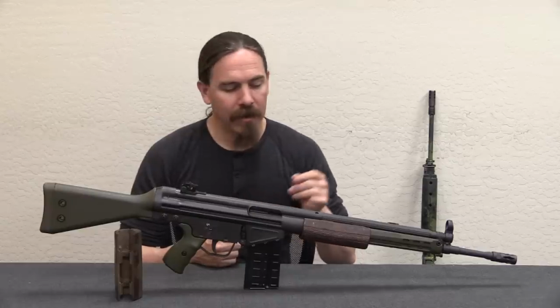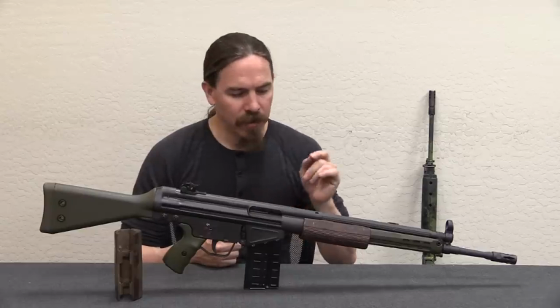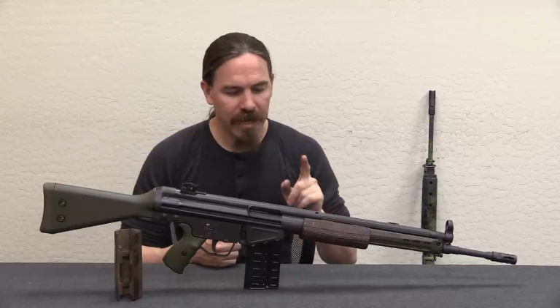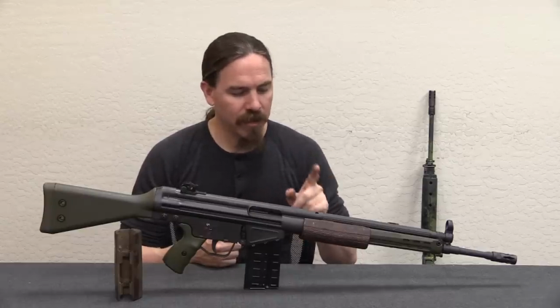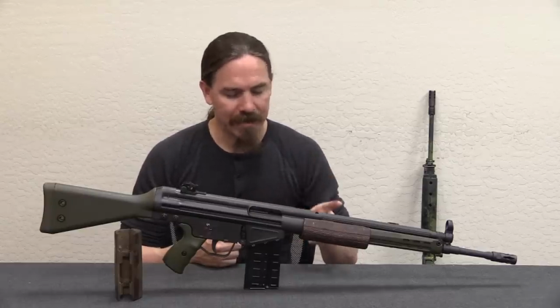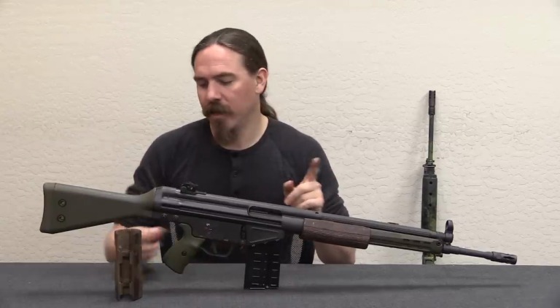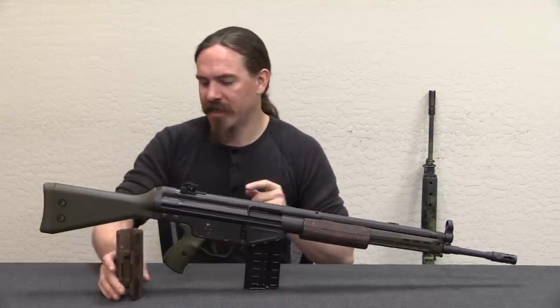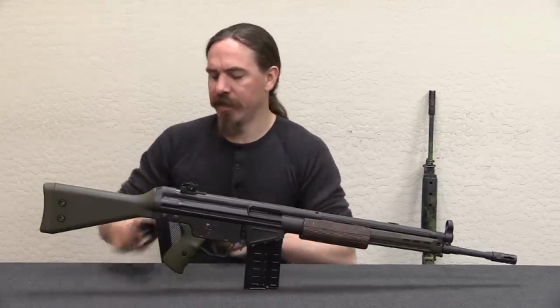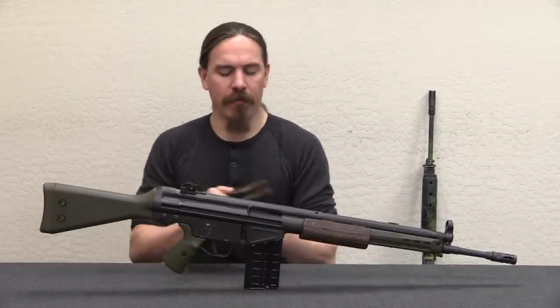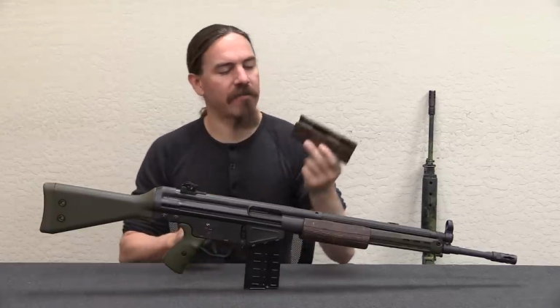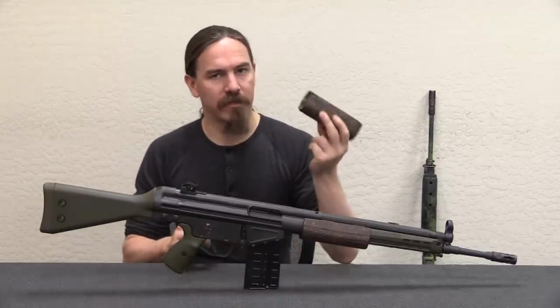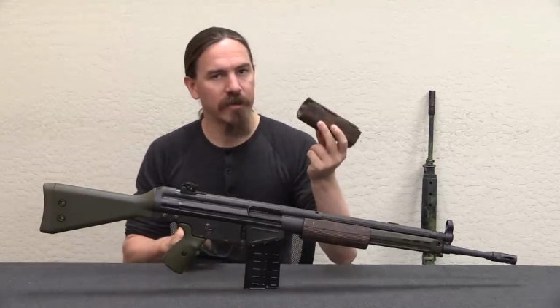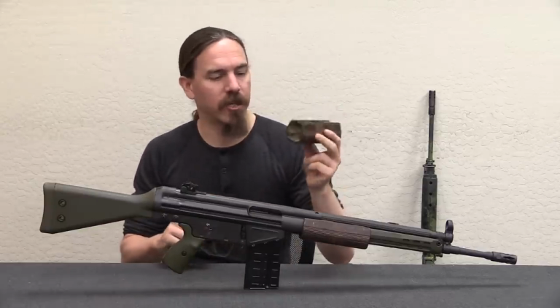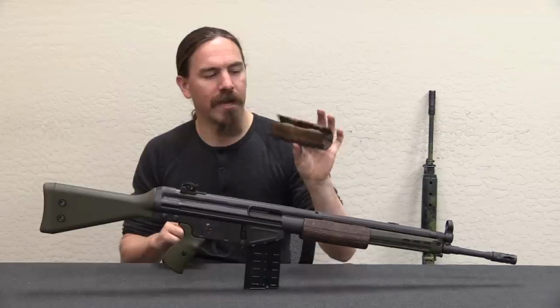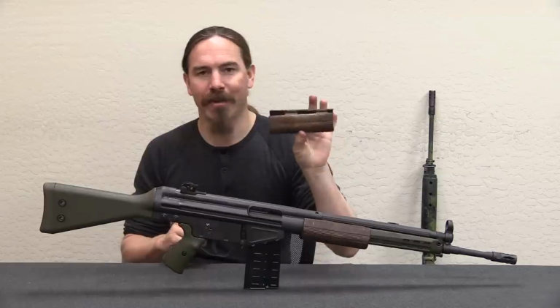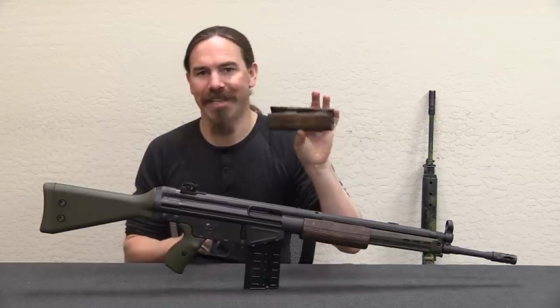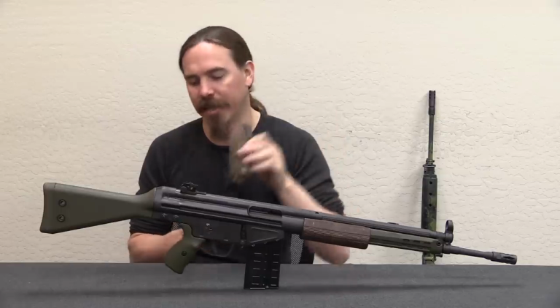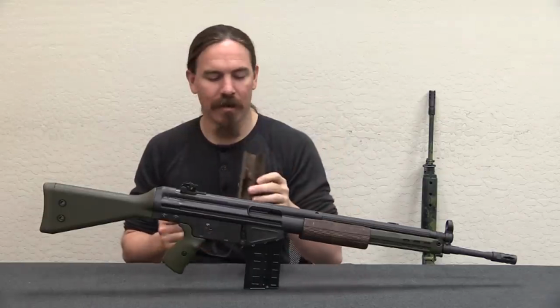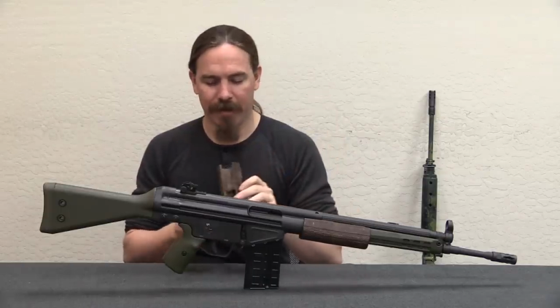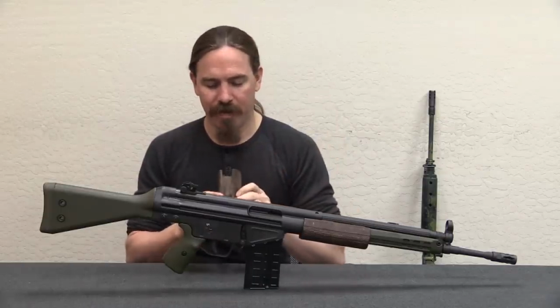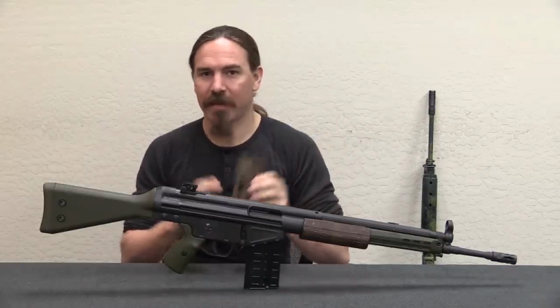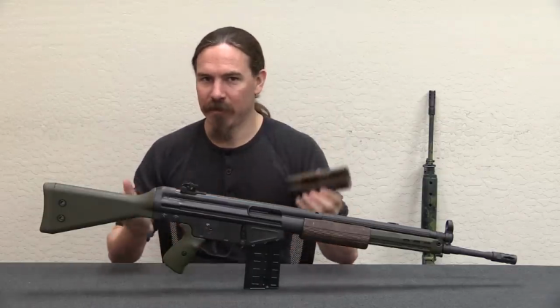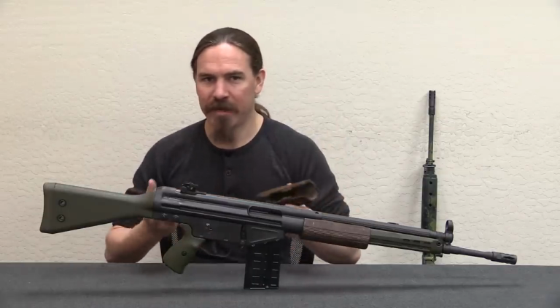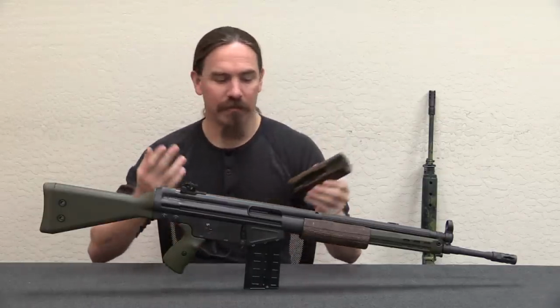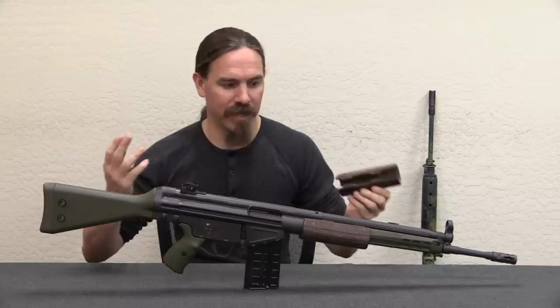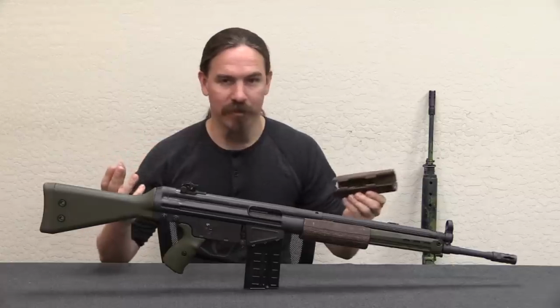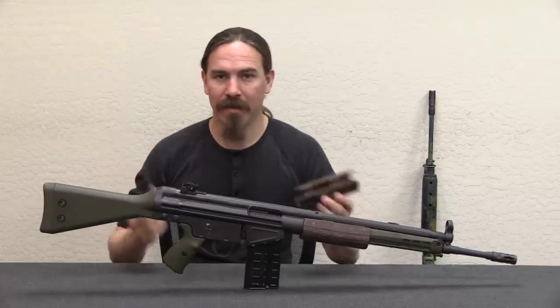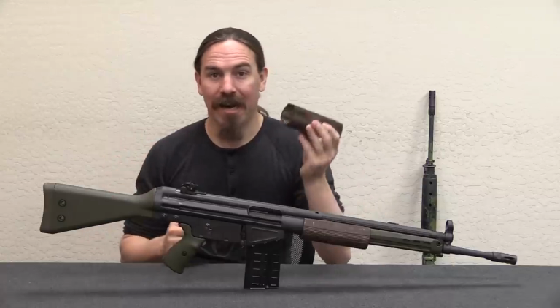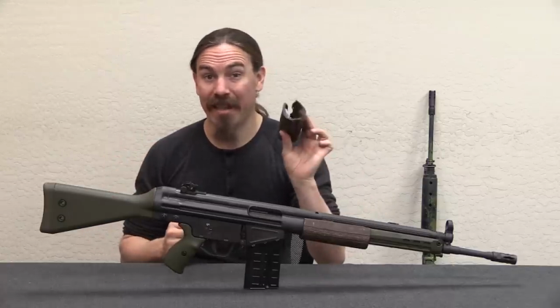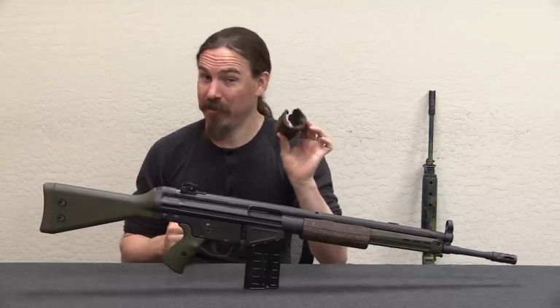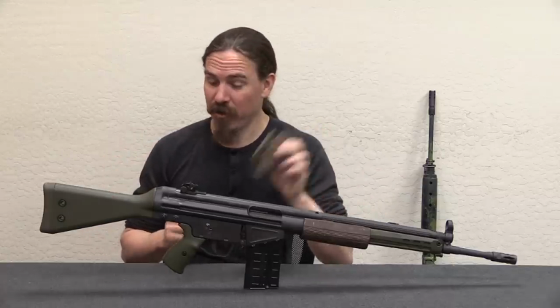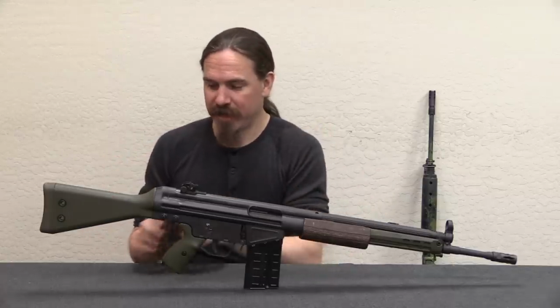We're going to take a look at an accessory today — a Rhodesian G3 handguard insulator. Not exactly the most momentous, big, huge thing, but I think these are pretty interesting.